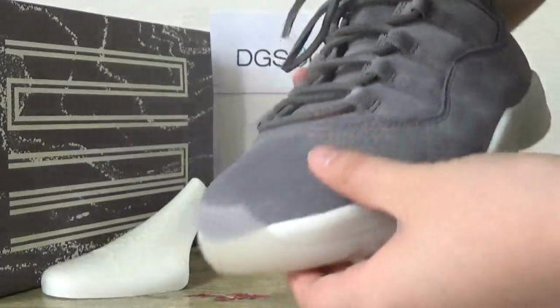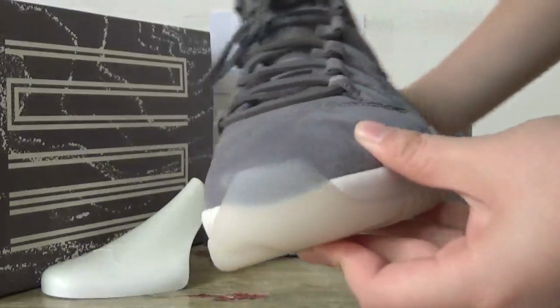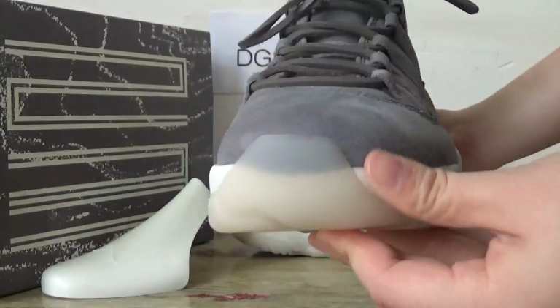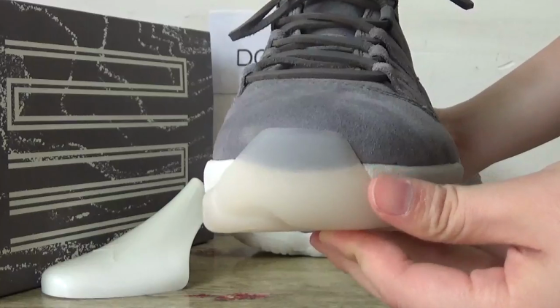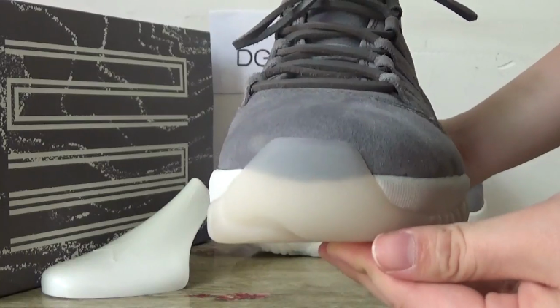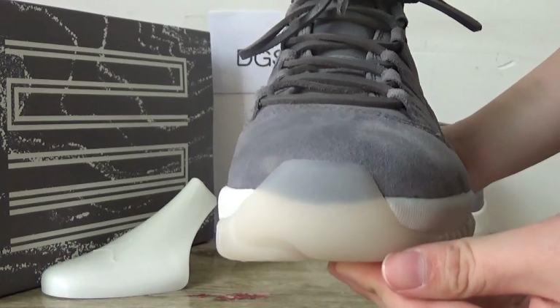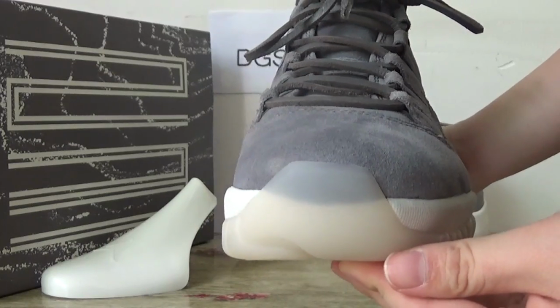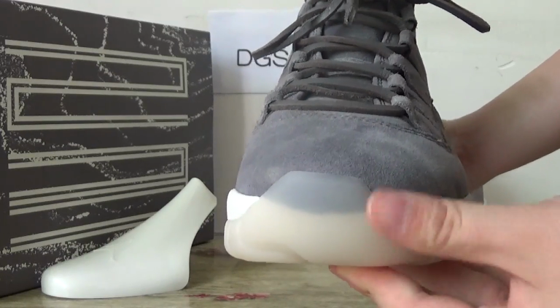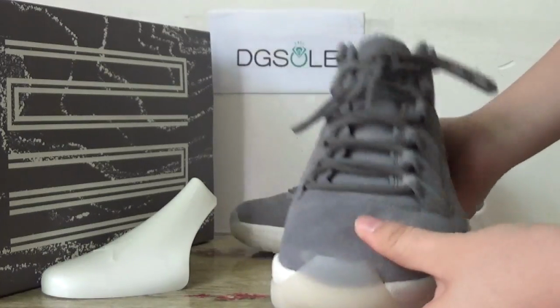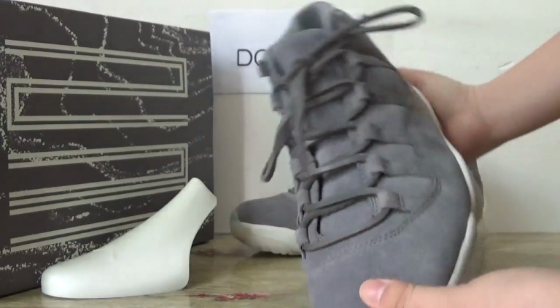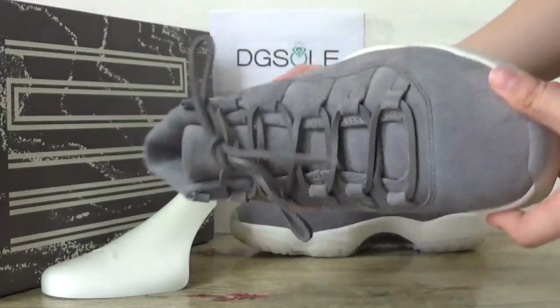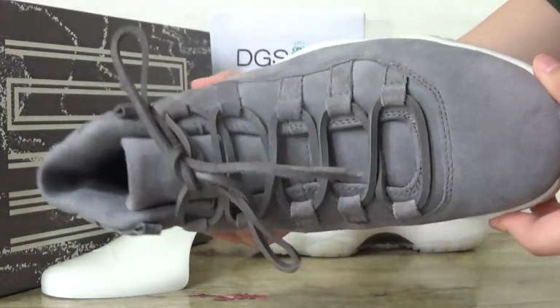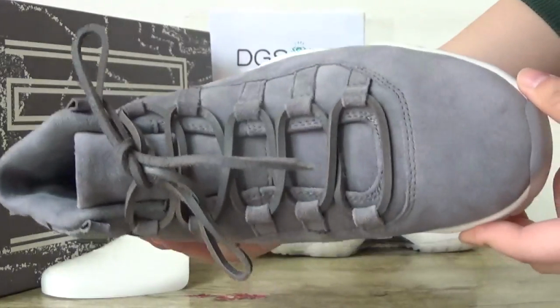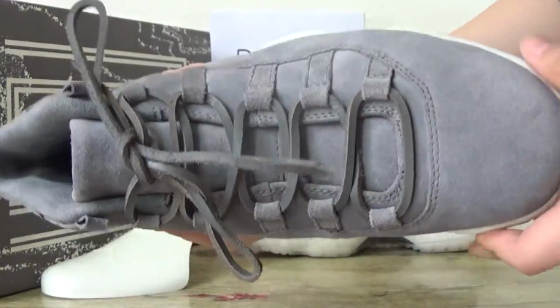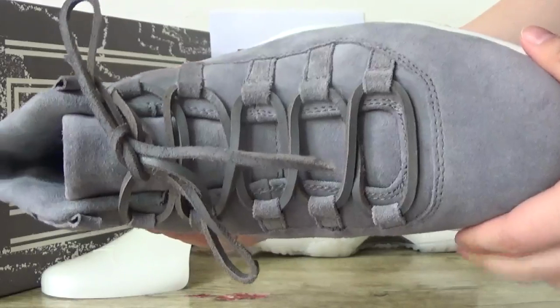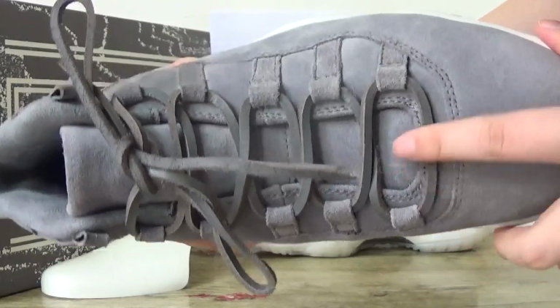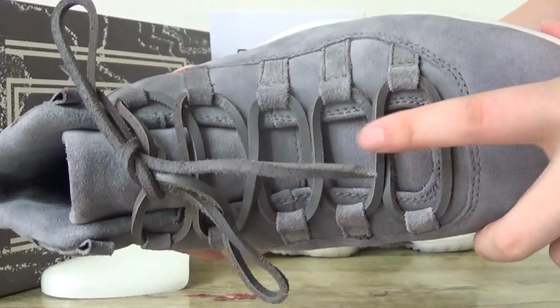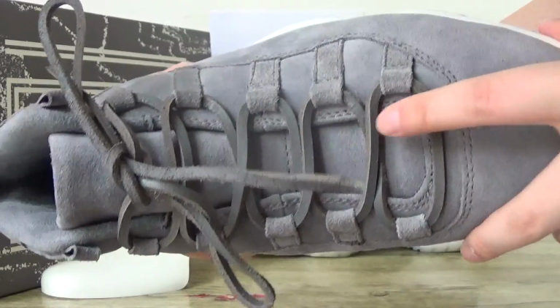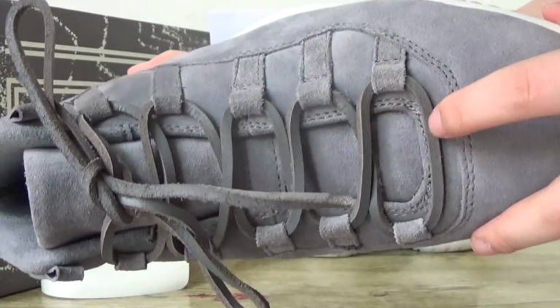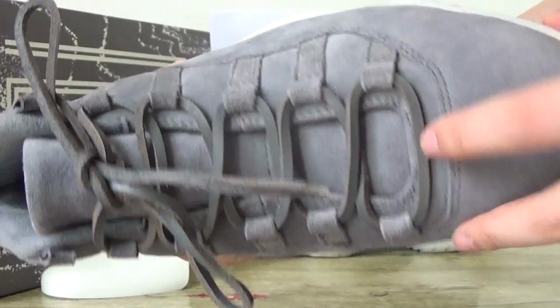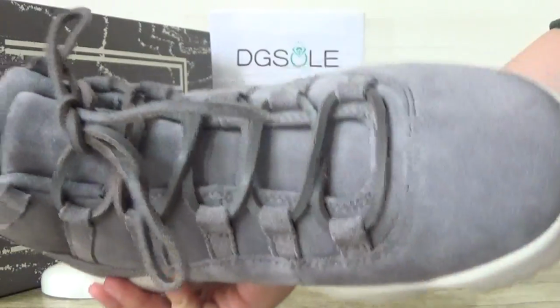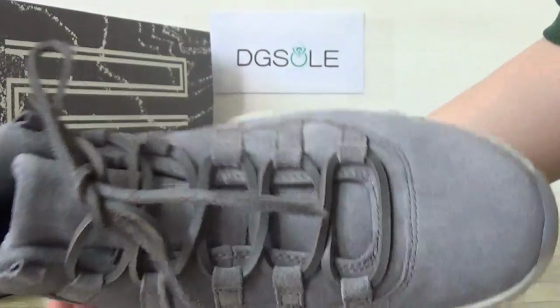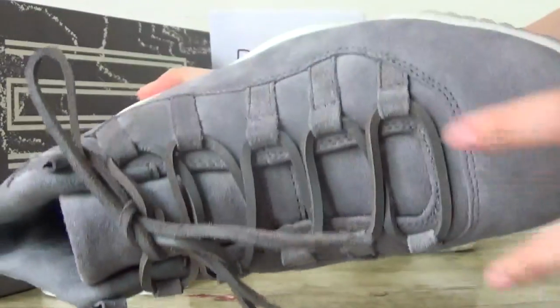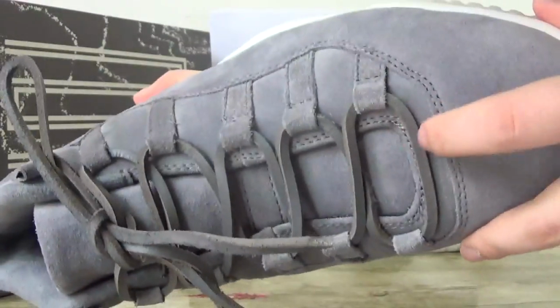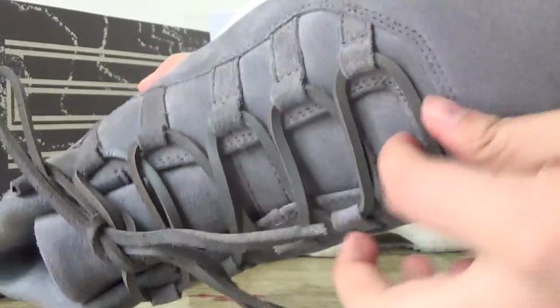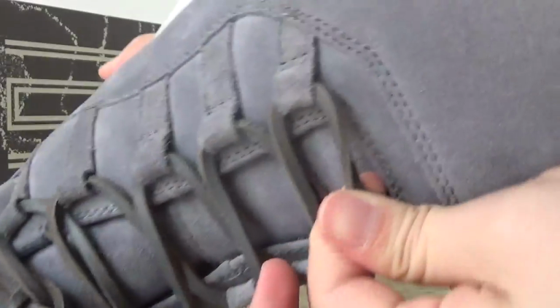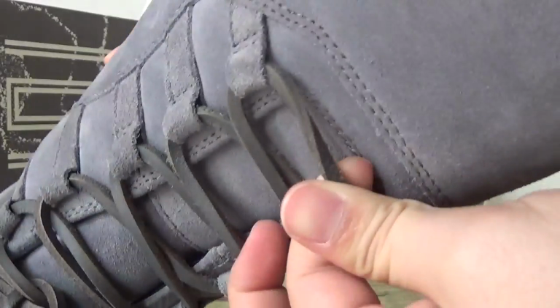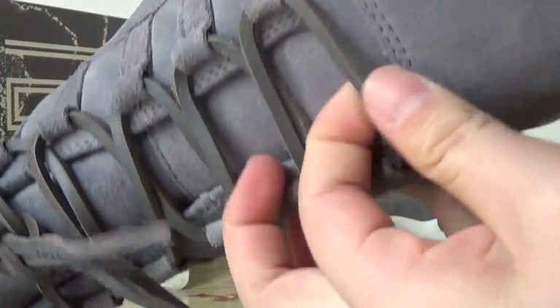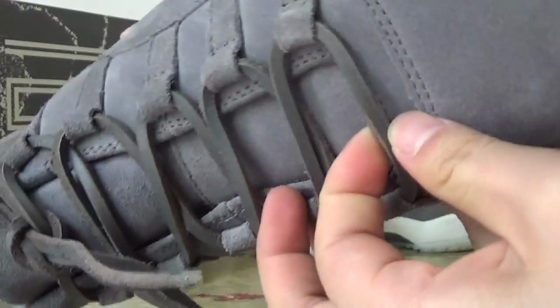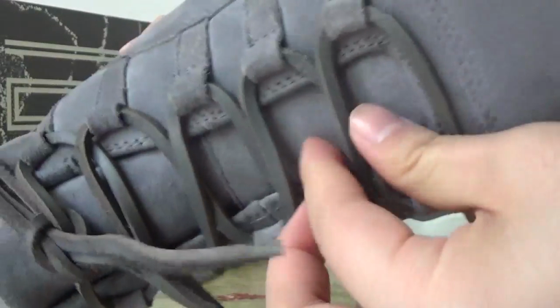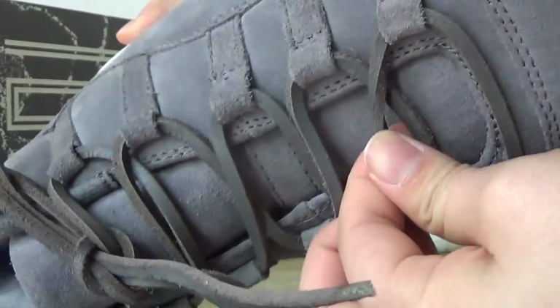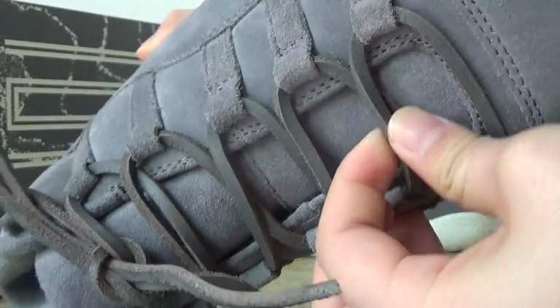And the toolbox. Catch the front. You can catch the shoelace — this is square. It's very different.